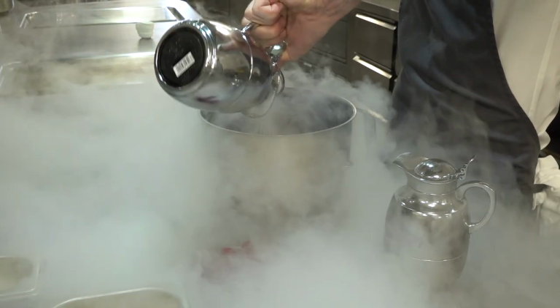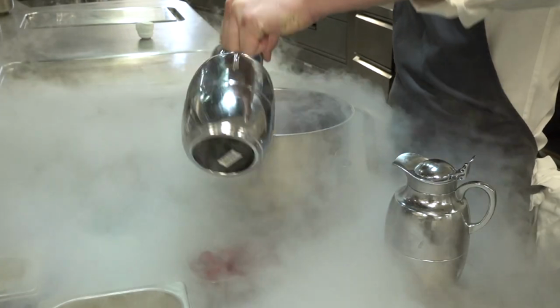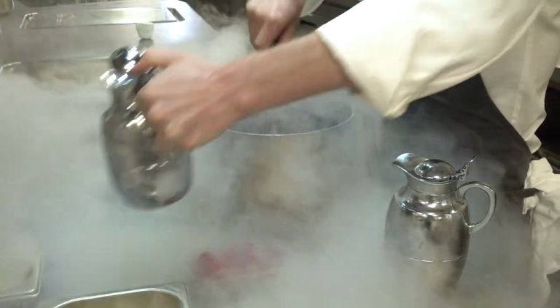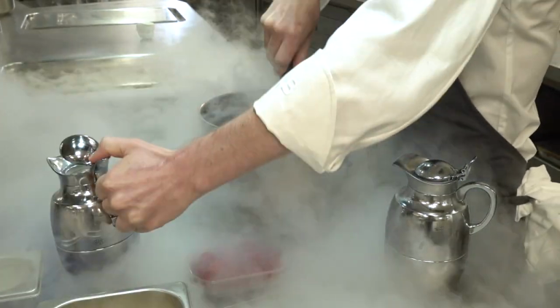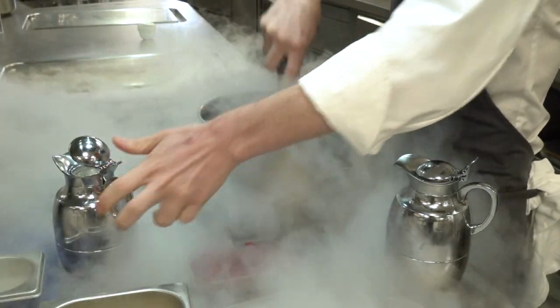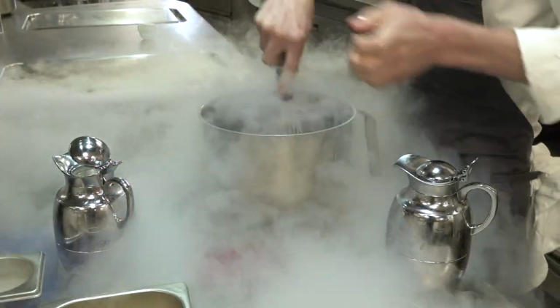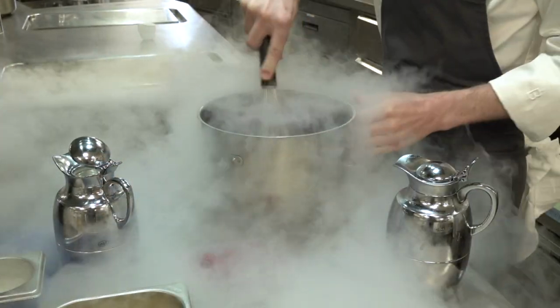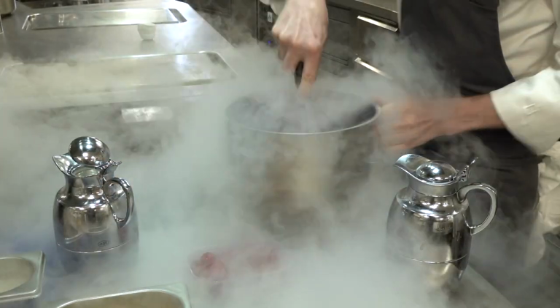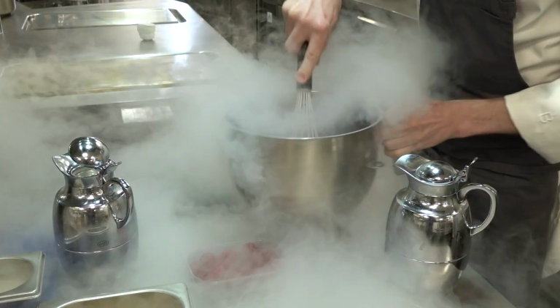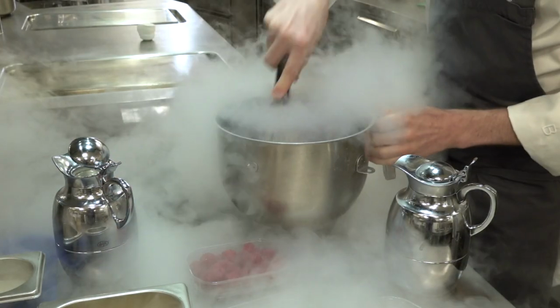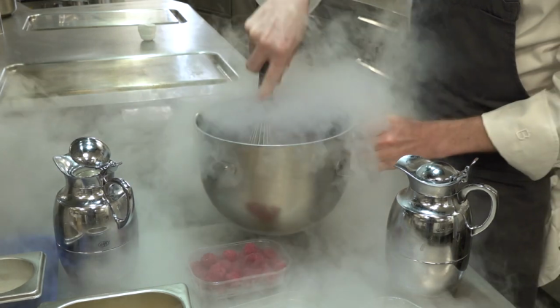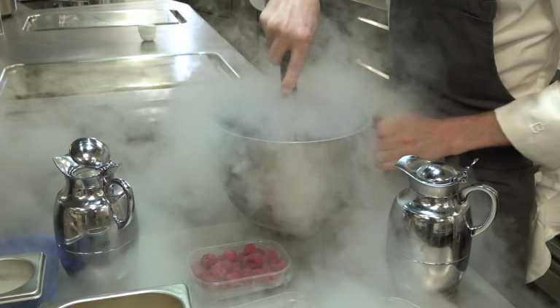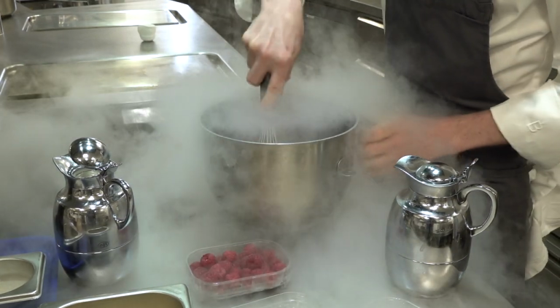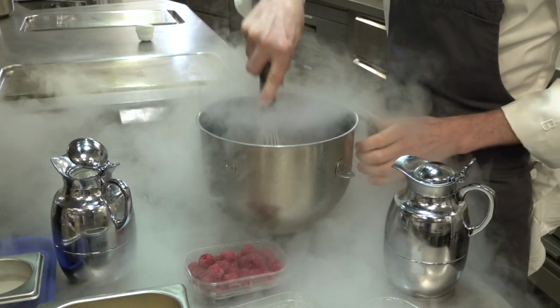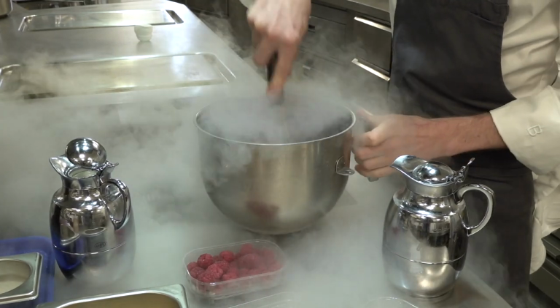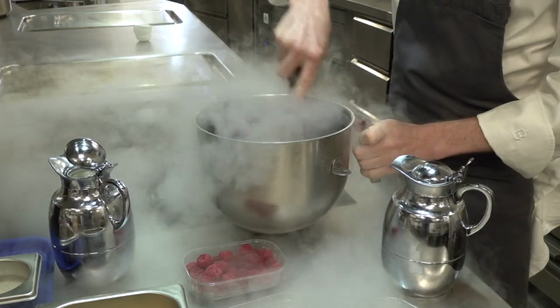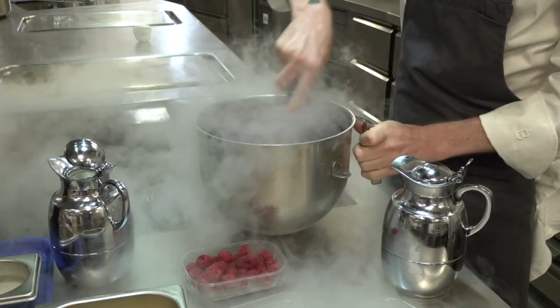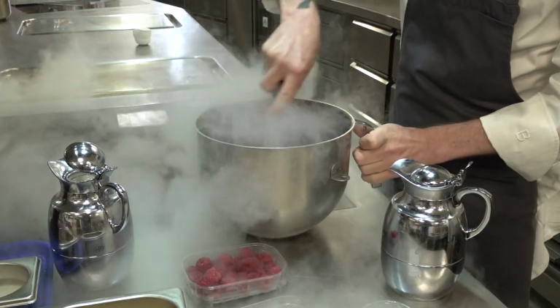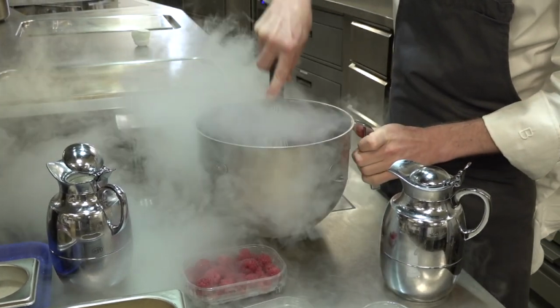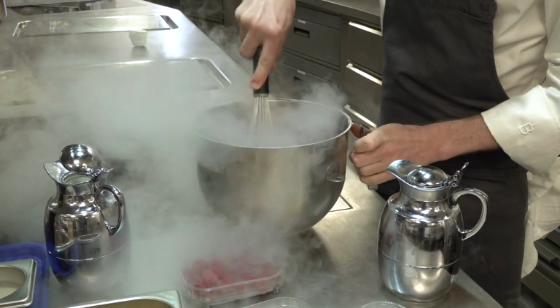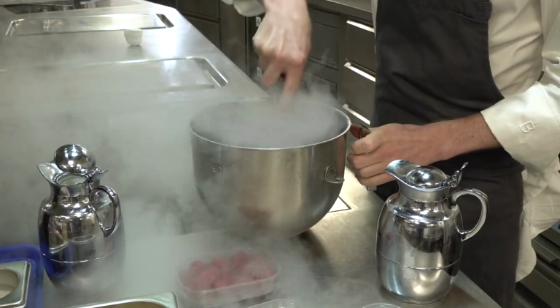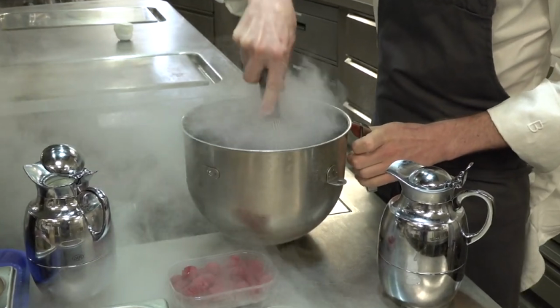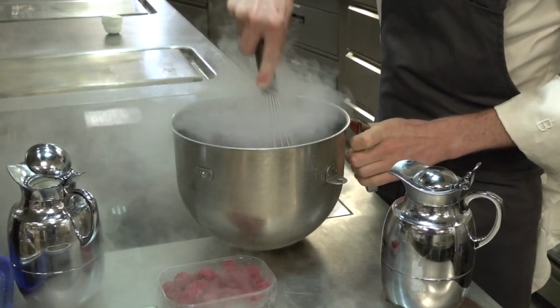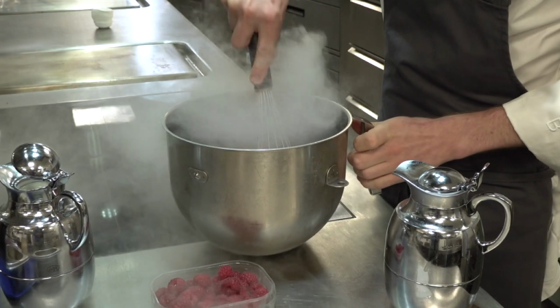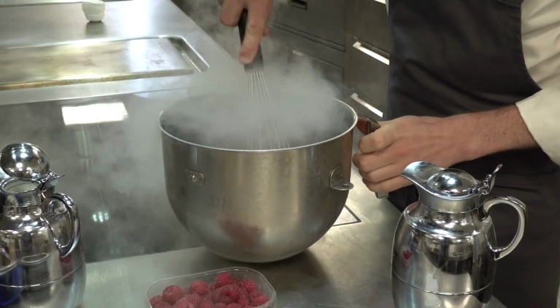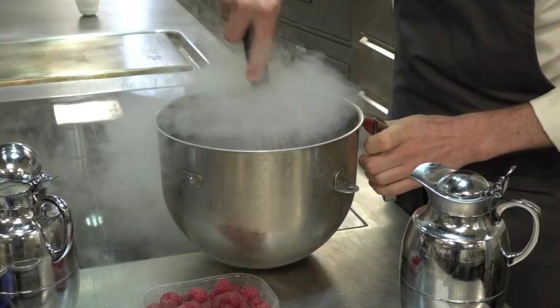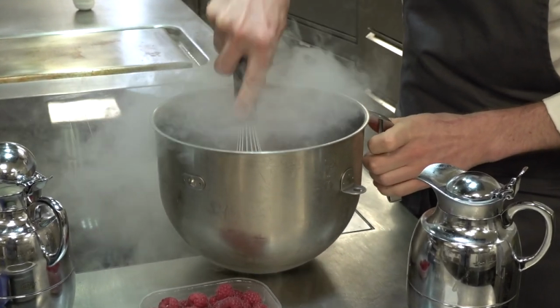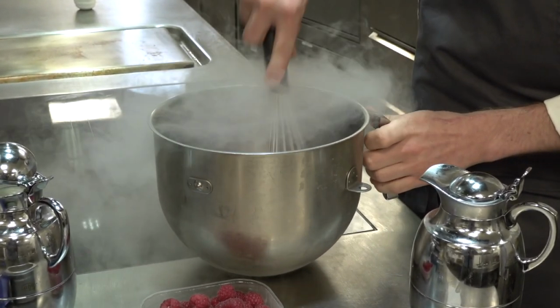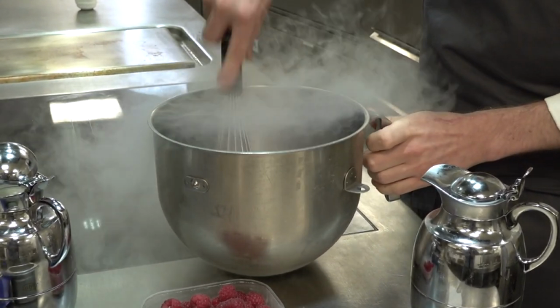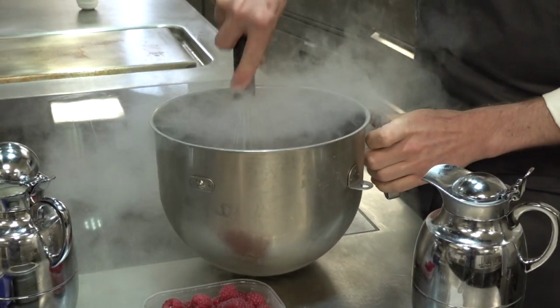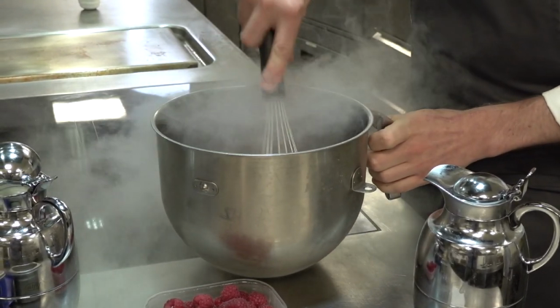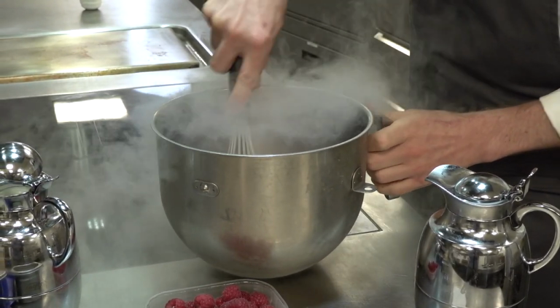We're just looking to freeze them down. We do these every day and store them in the freezer, using them as needed.